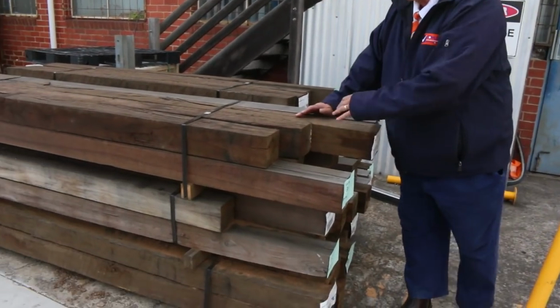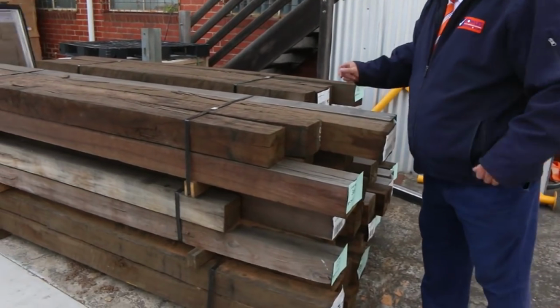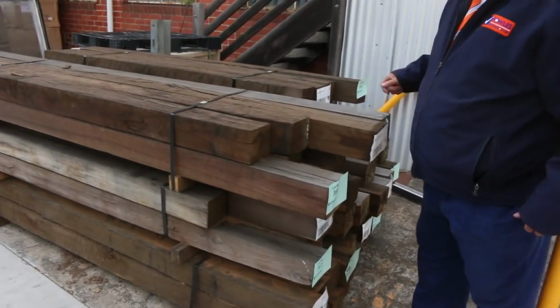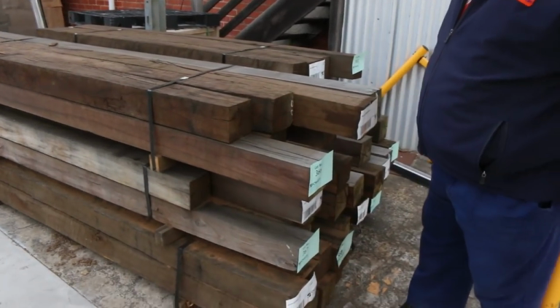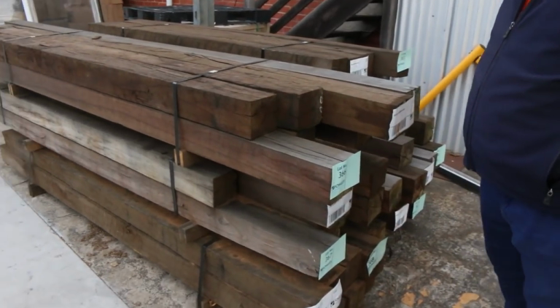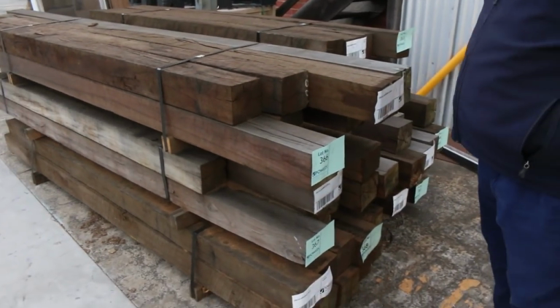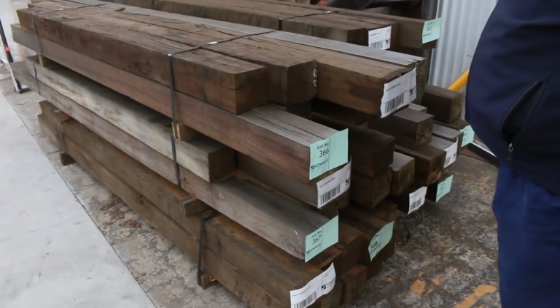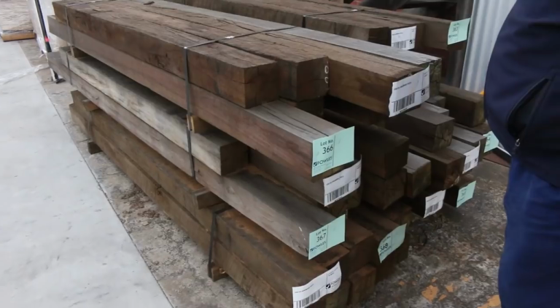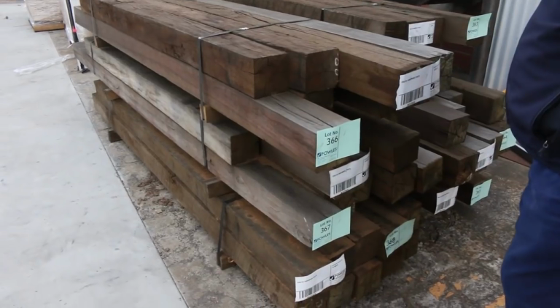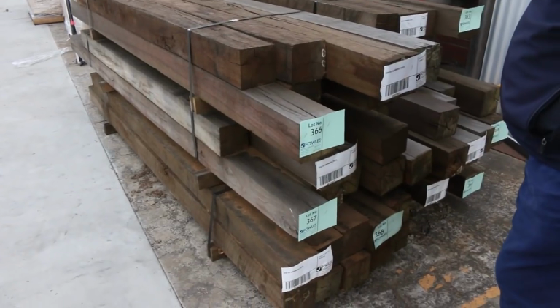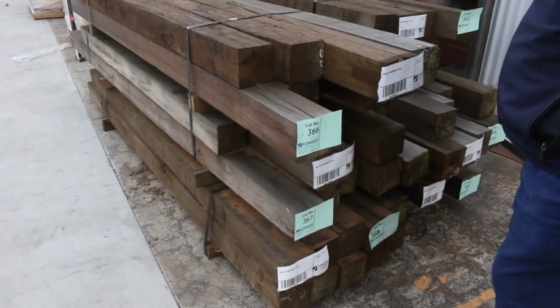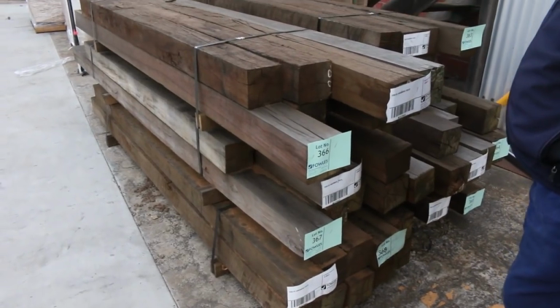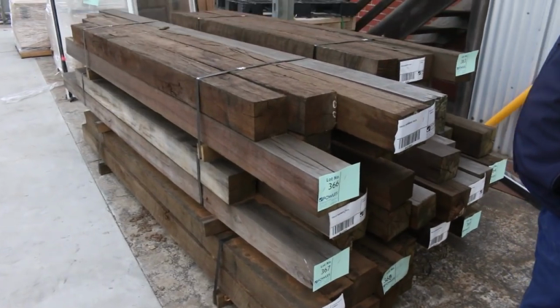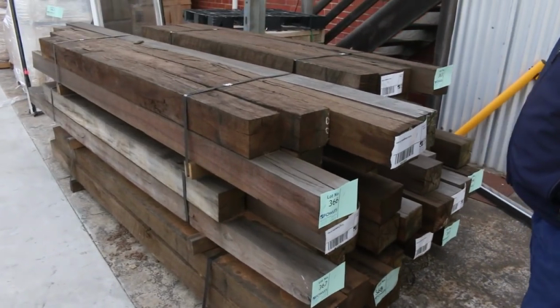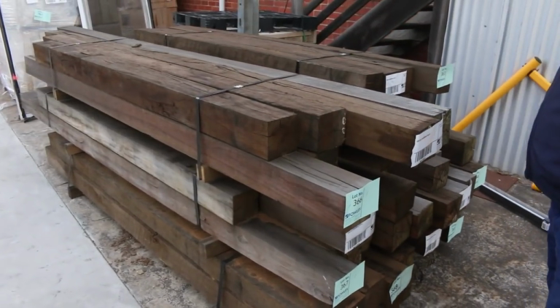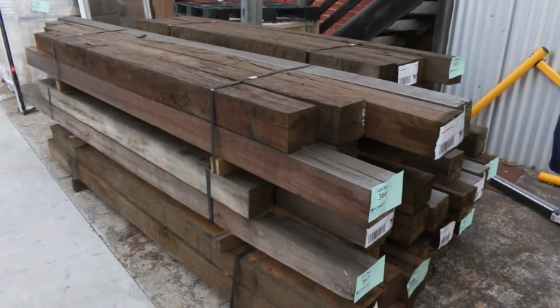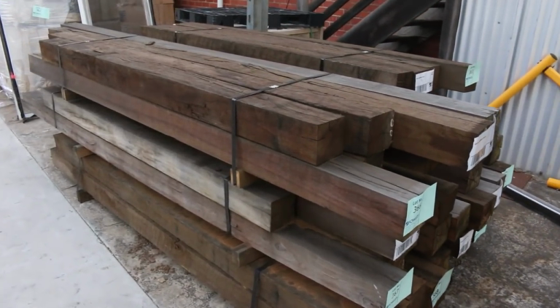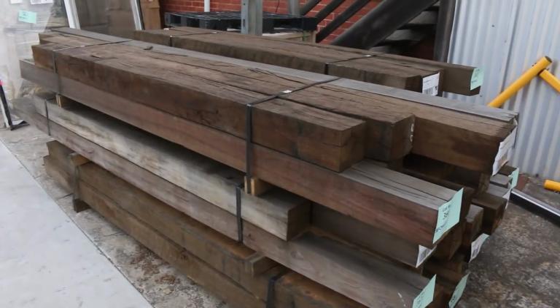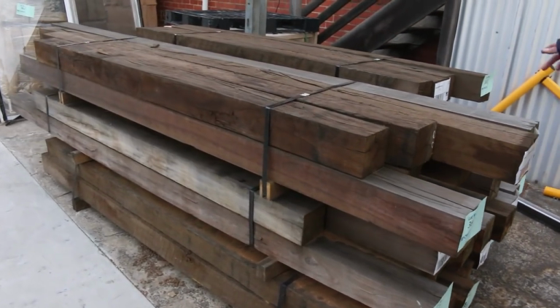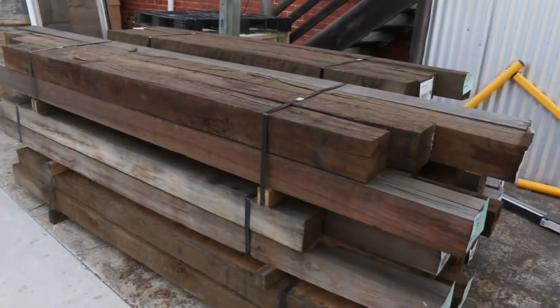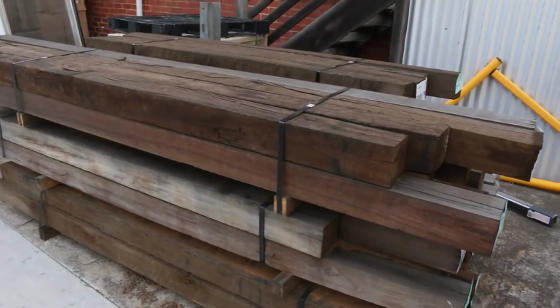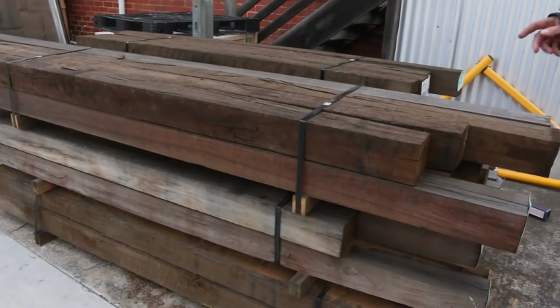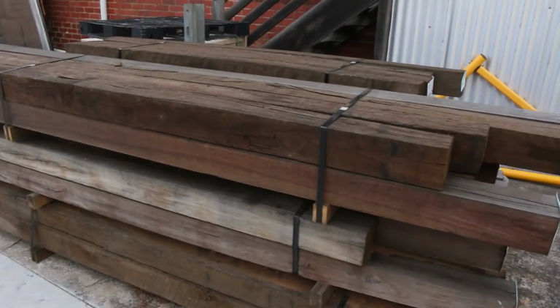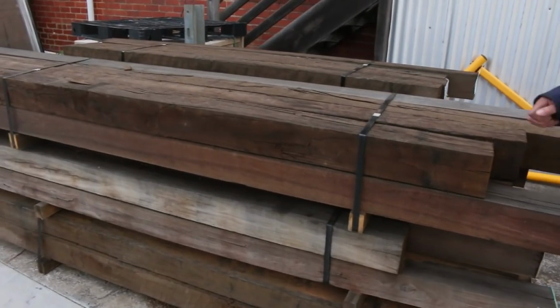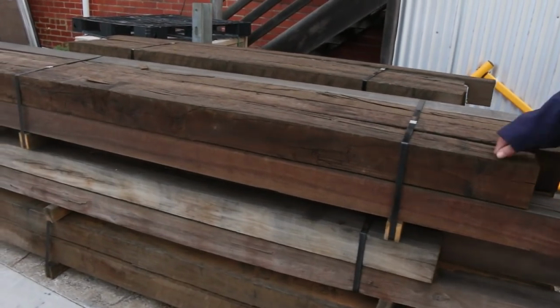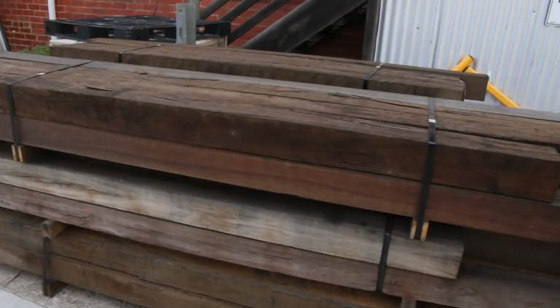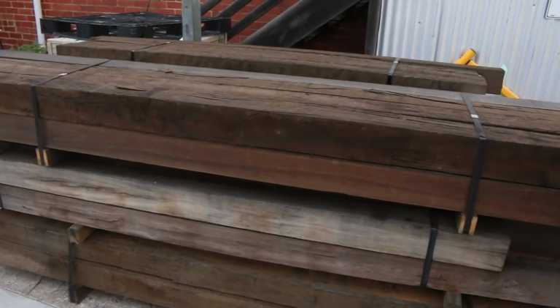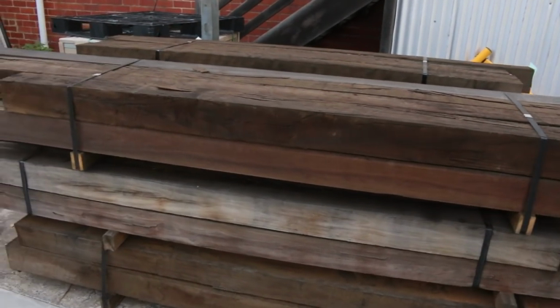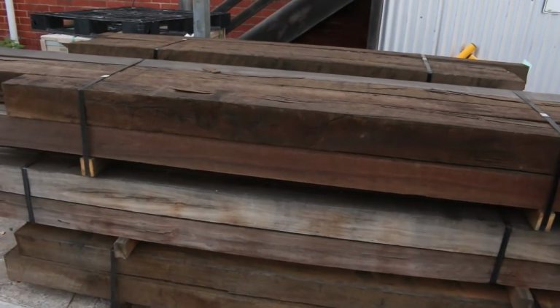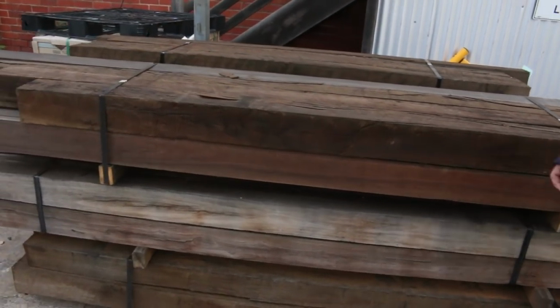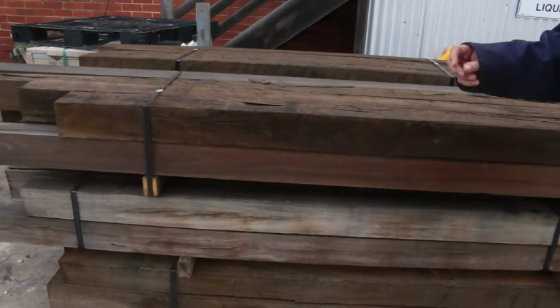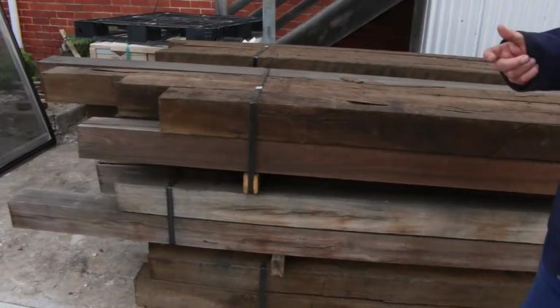Have a look at these posts — sensational. They're probably spotted gum and ironbark posts, nice hardwood posts. There are six packs of those, nice big solid 125 by 125.